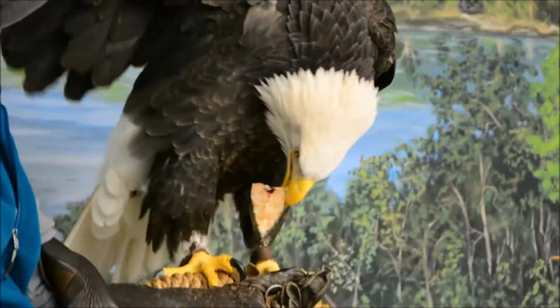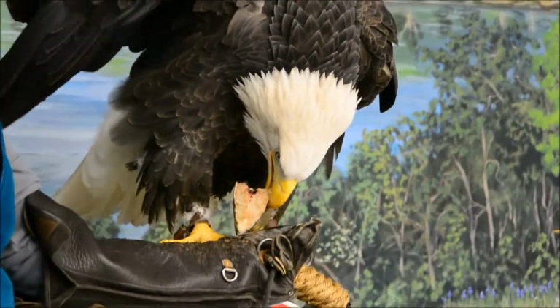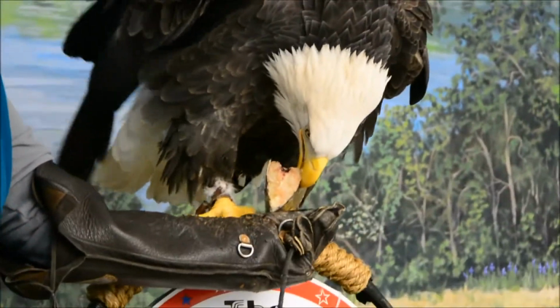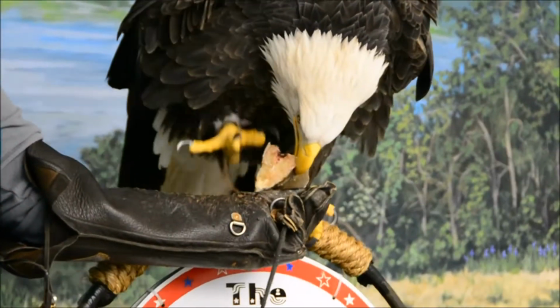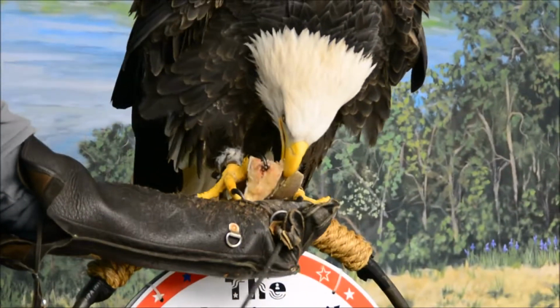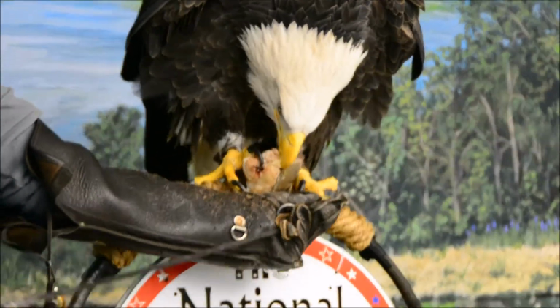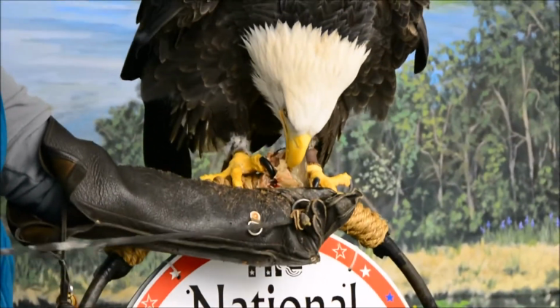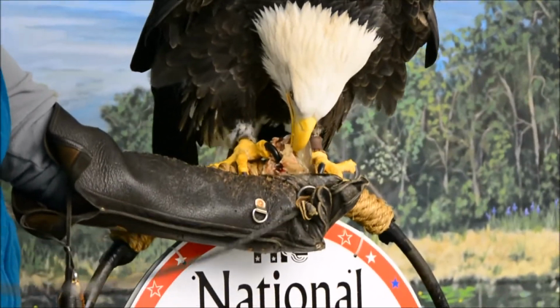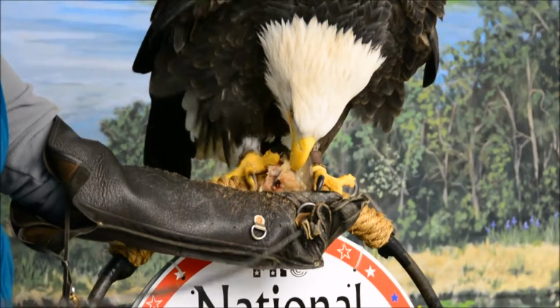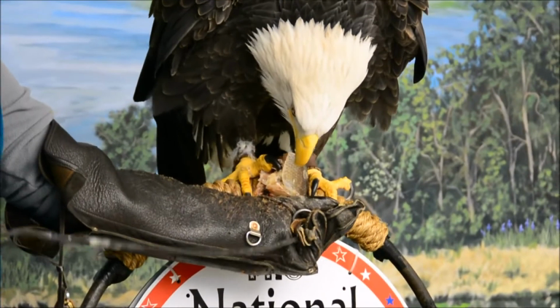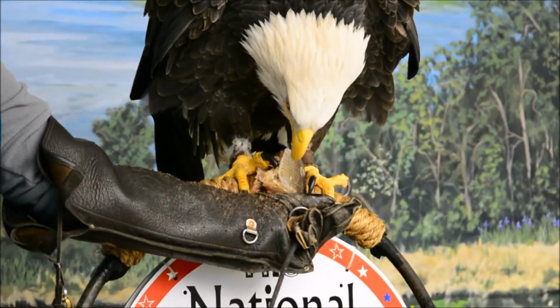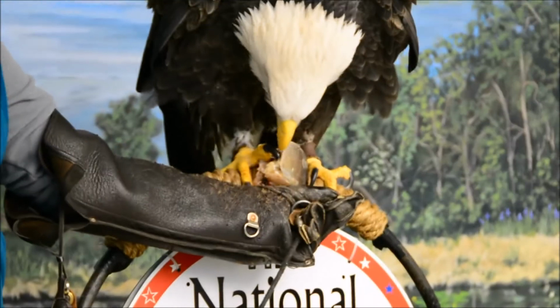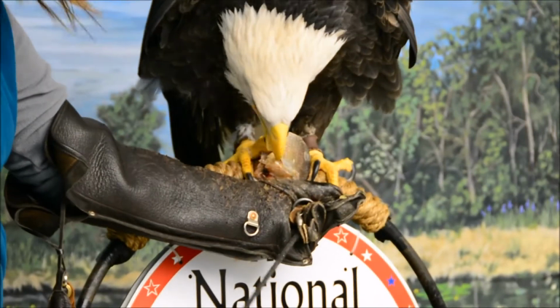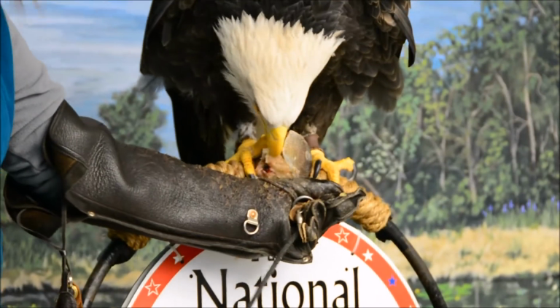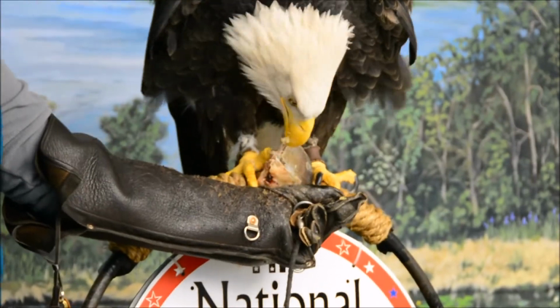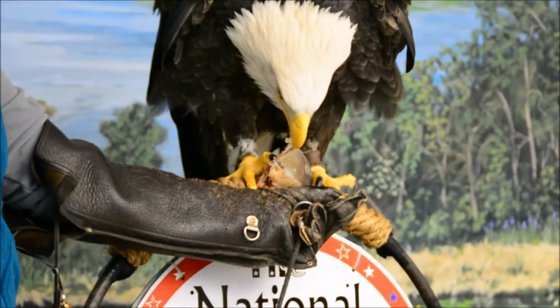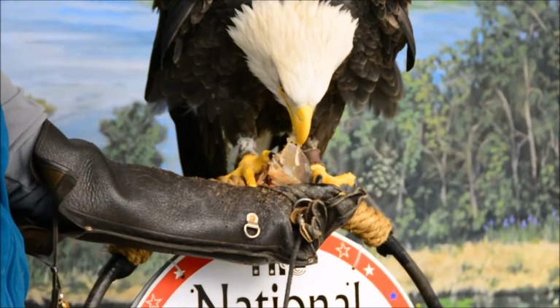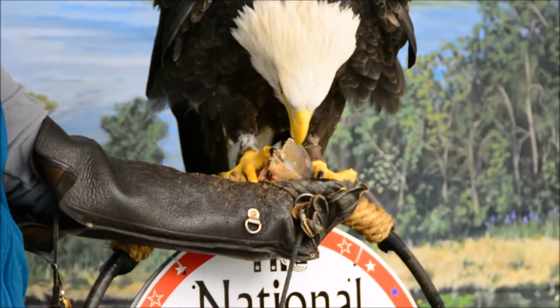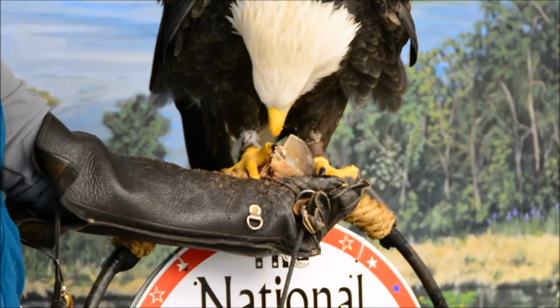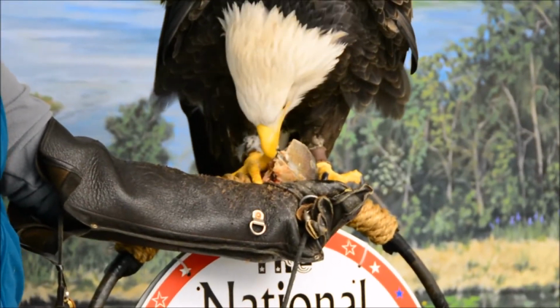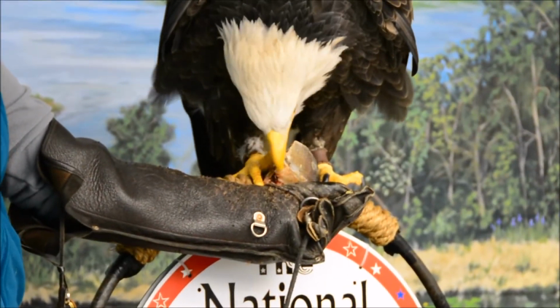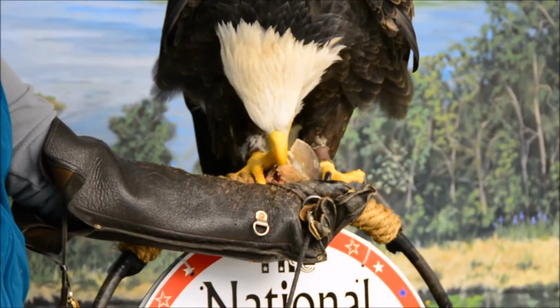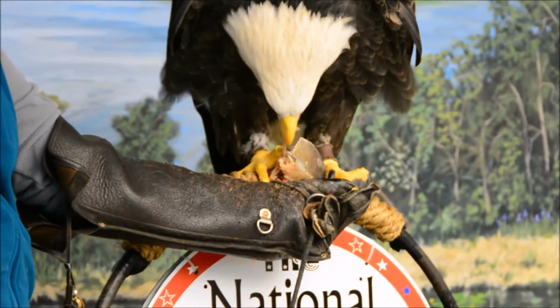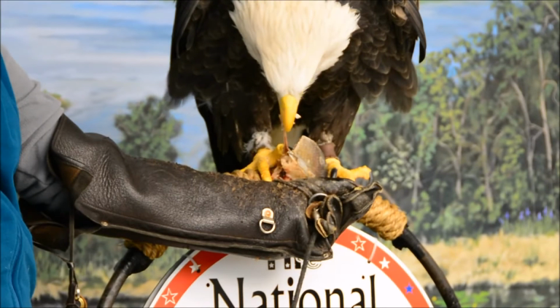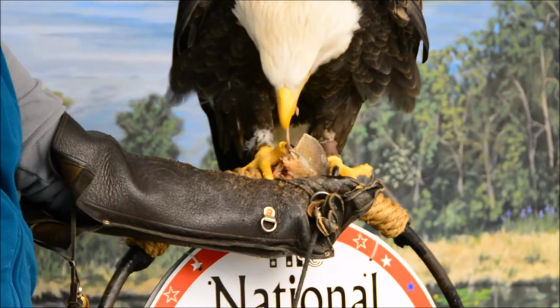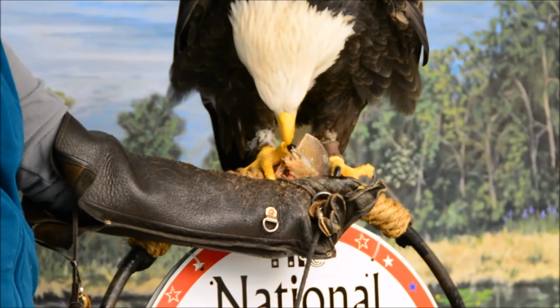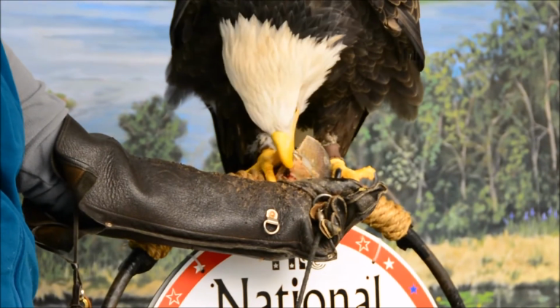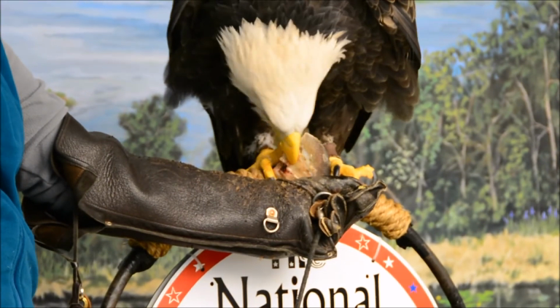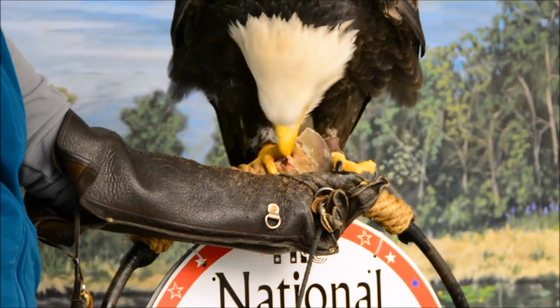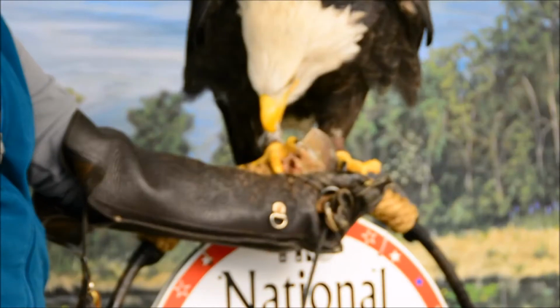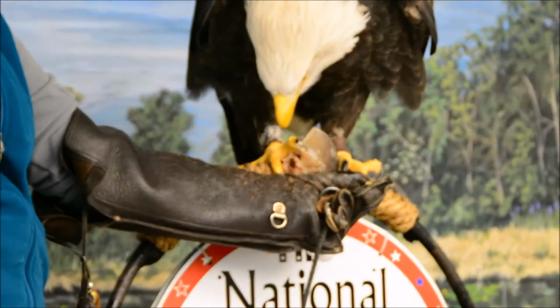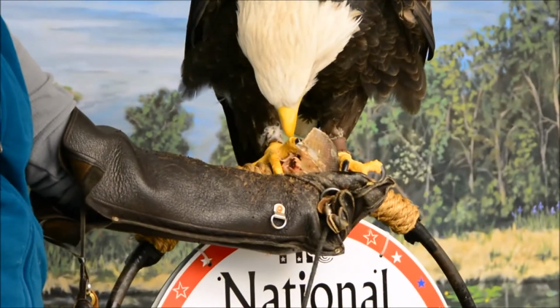There's a wingspan for you. She's going to use her beak here. You can hear some of the cracking — some of the bones and stuff crack with her. There she goes.